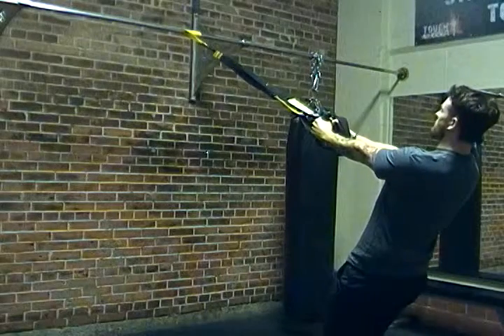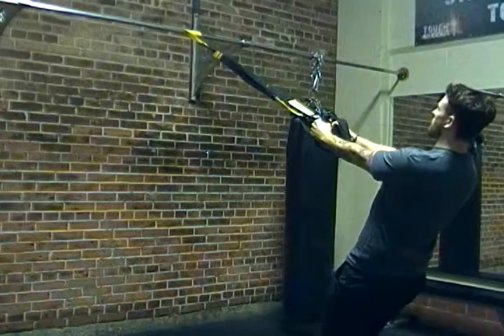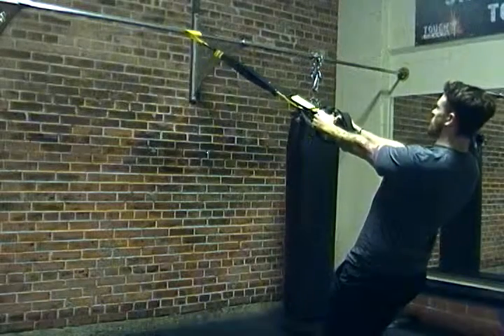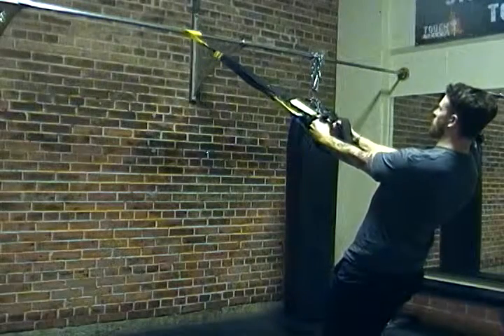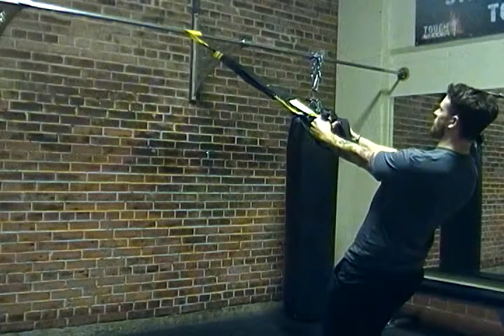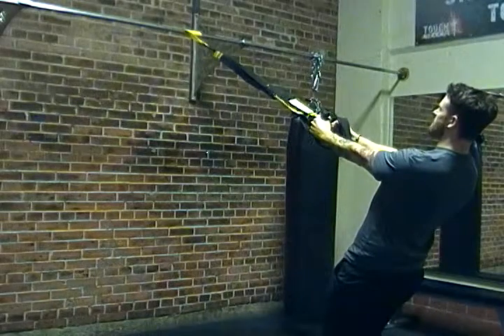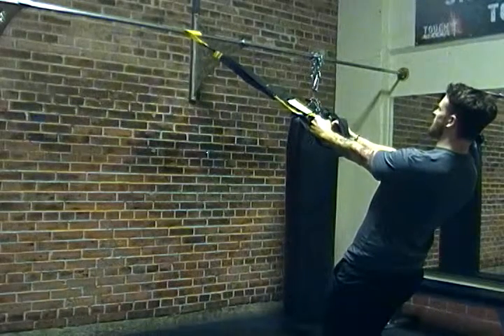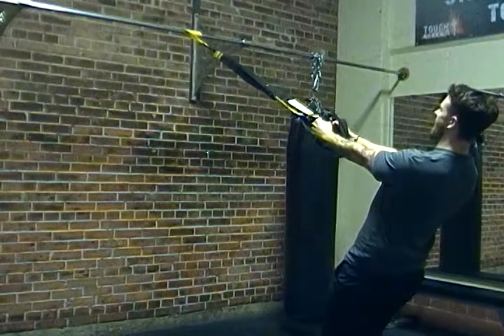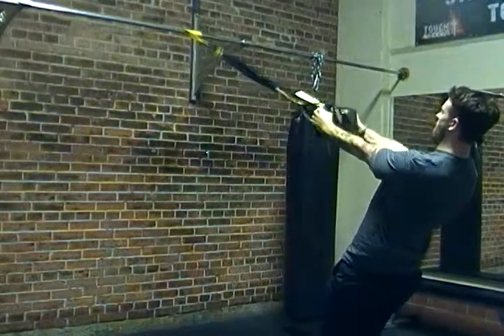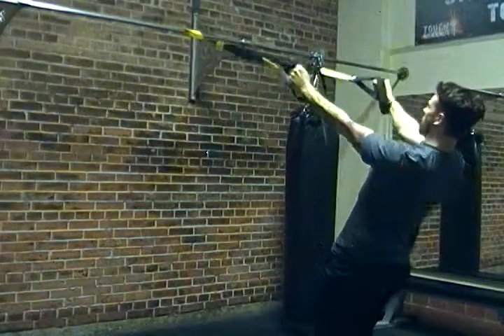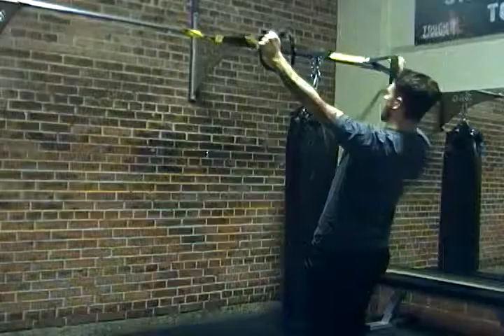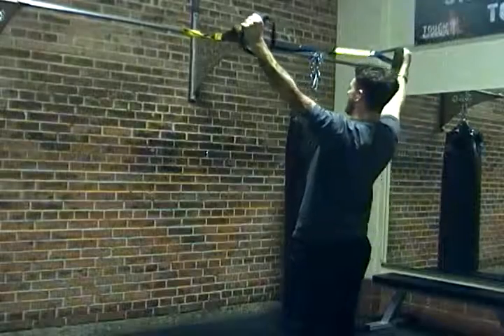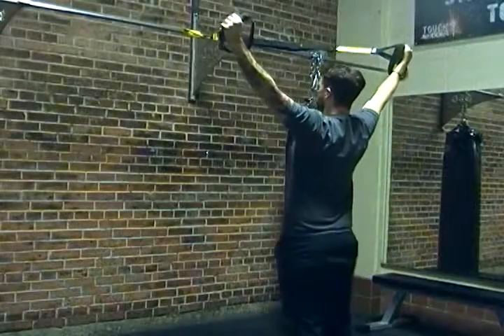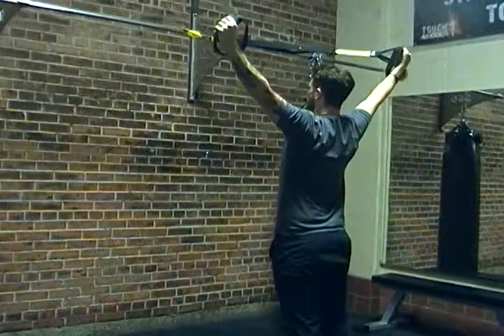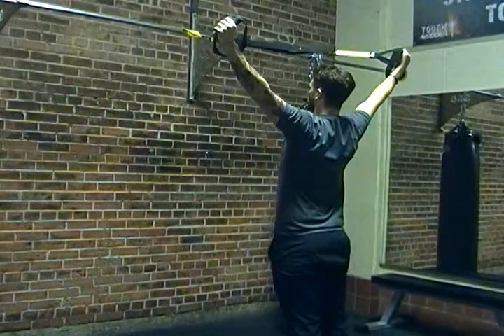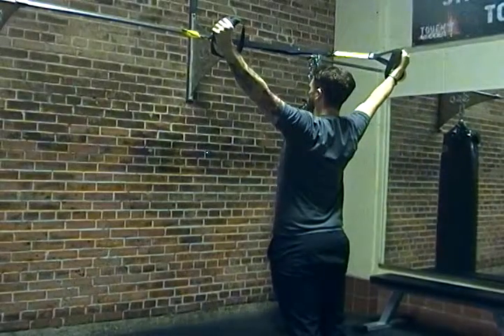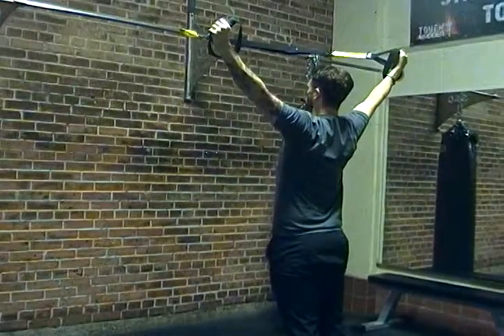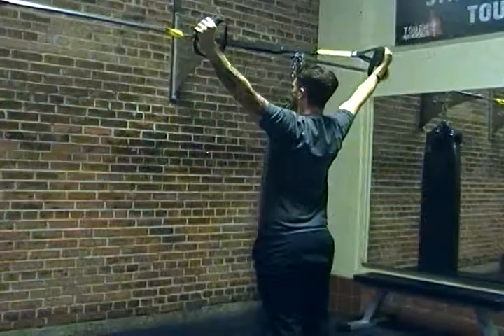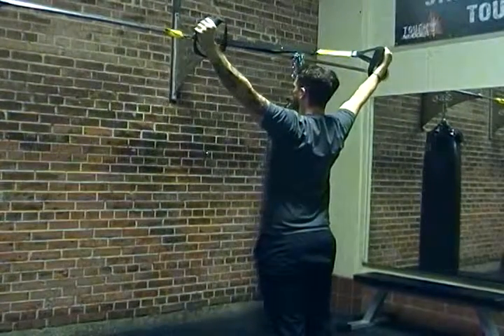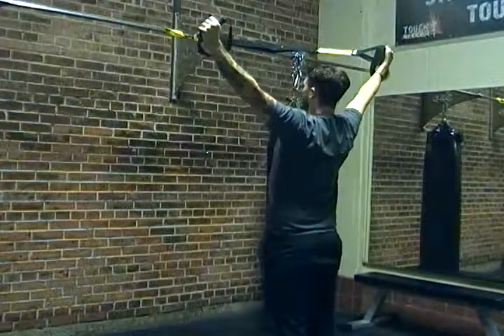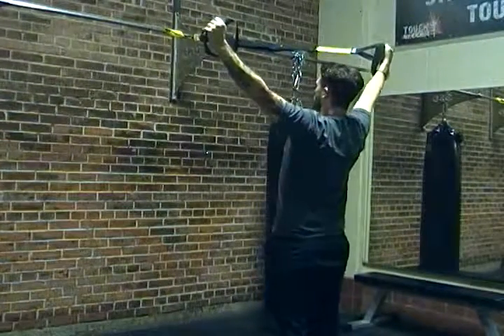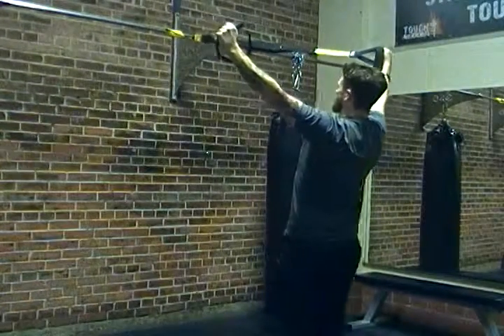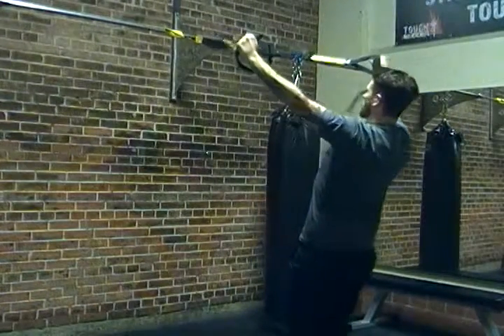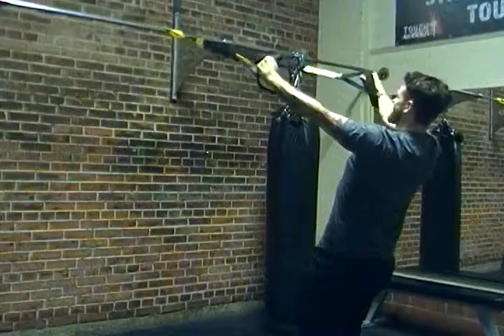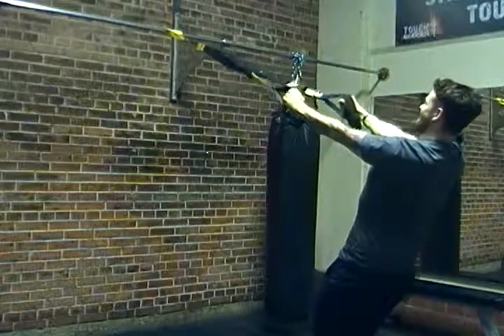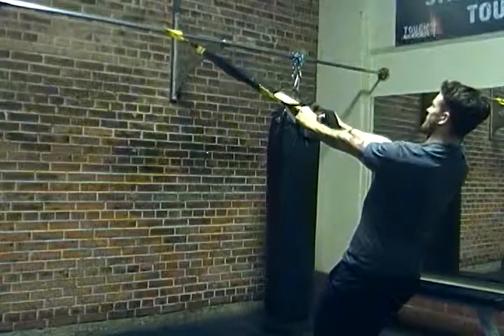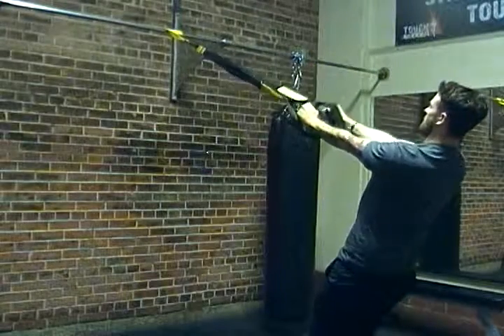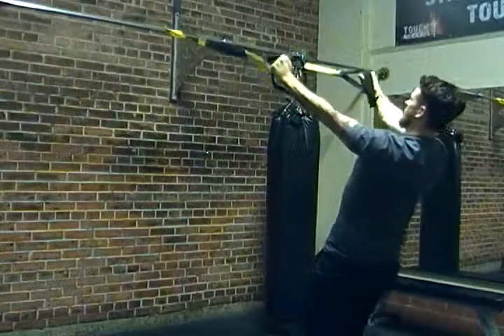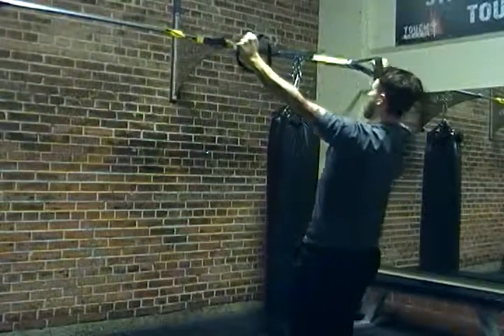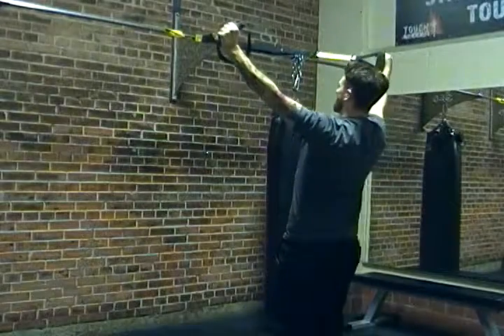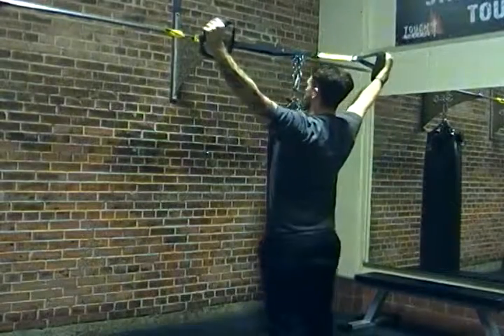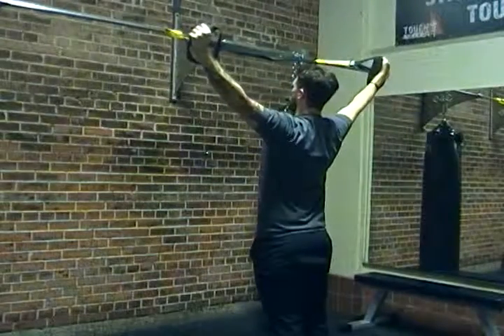From here, what we're going to do is drop our shoulder blades, engage our lats, and pull ourselves up — just like this — to a wide position. Our main goal through this is to keep our shoulder blades nice and tight and keep ourselves engaged.